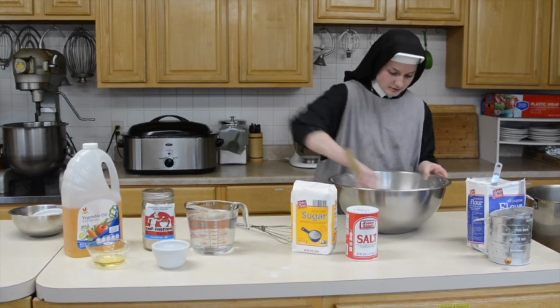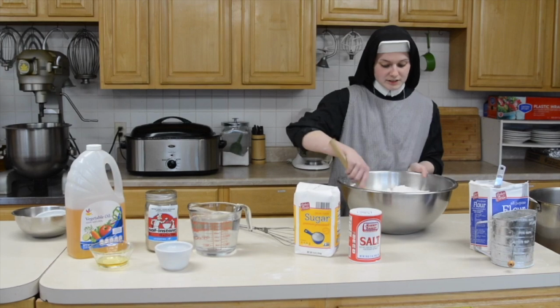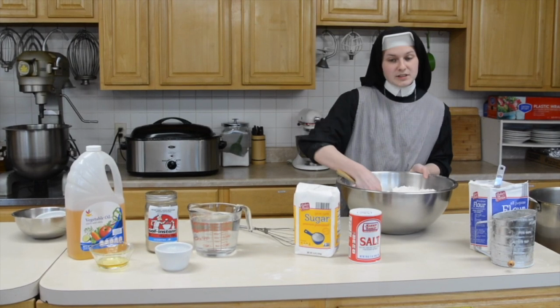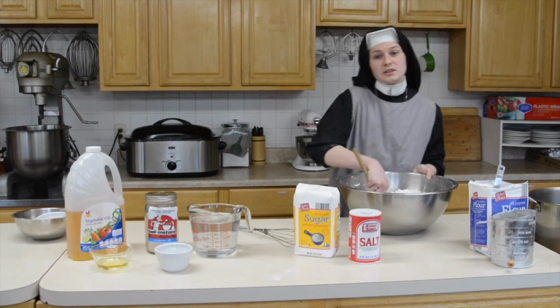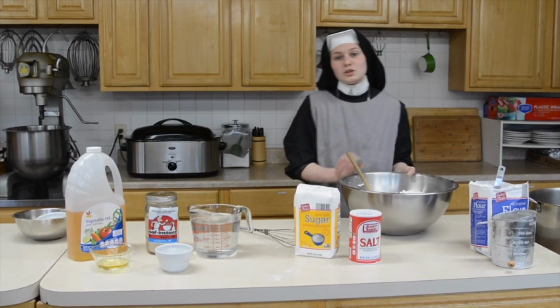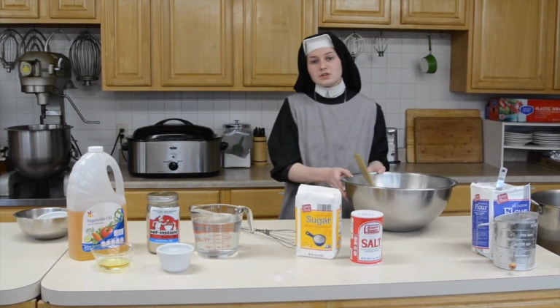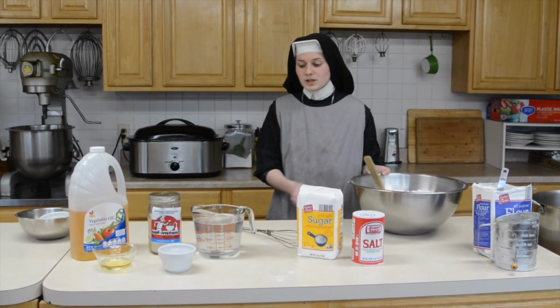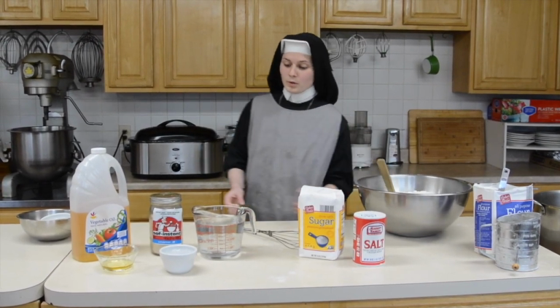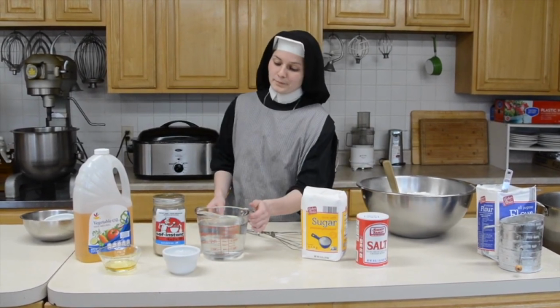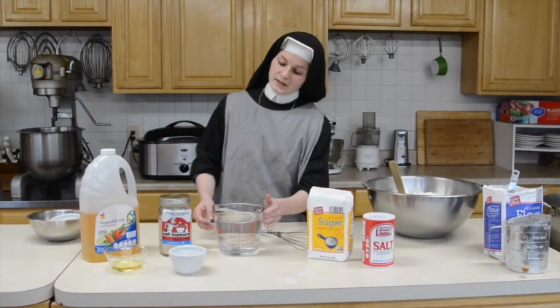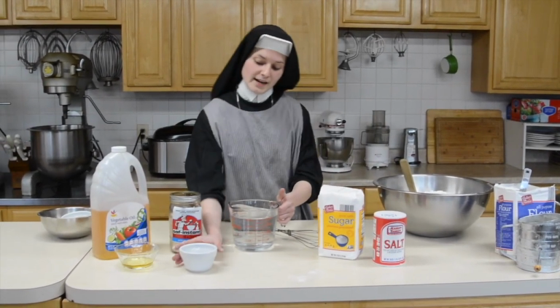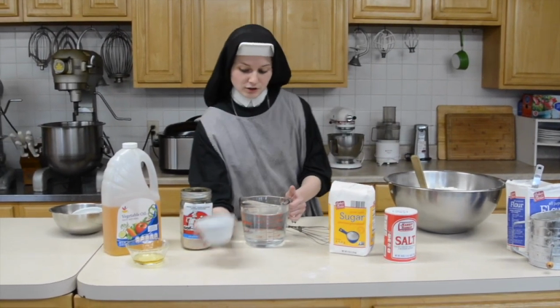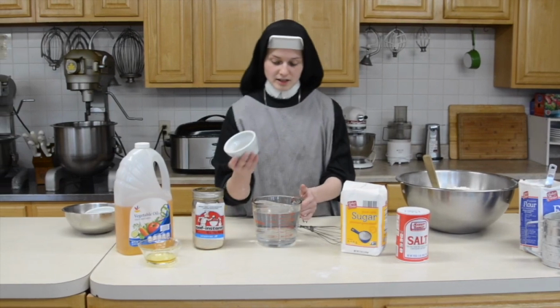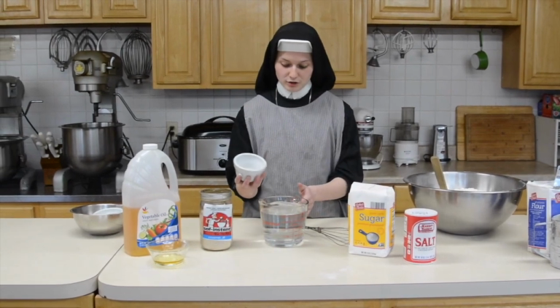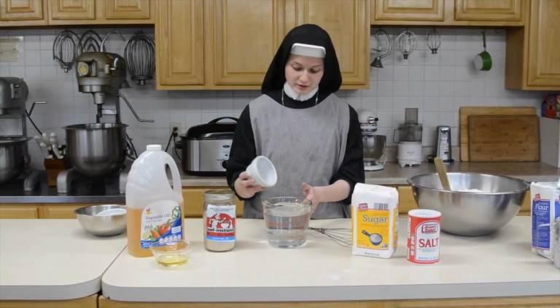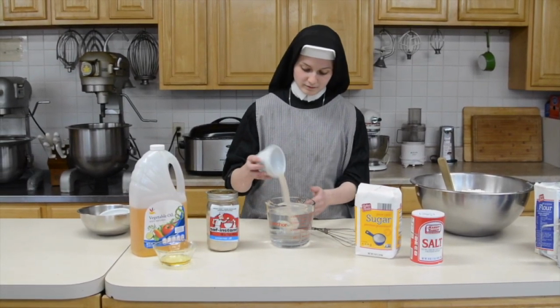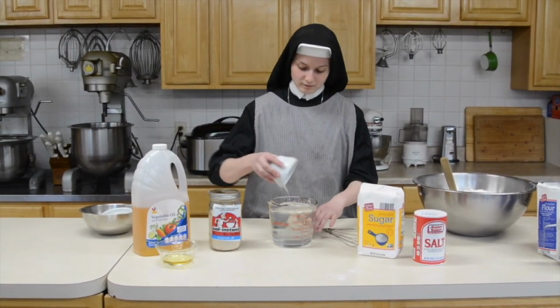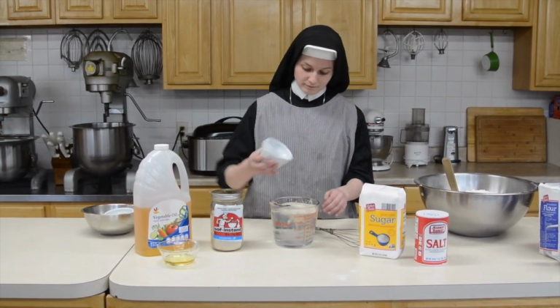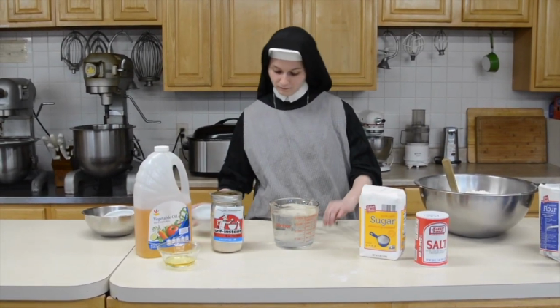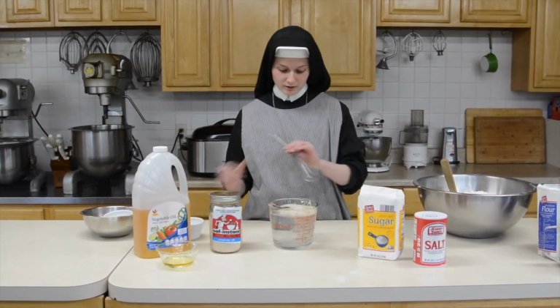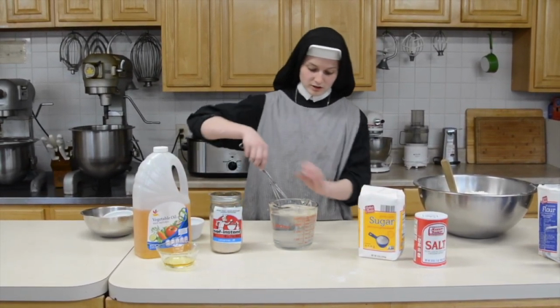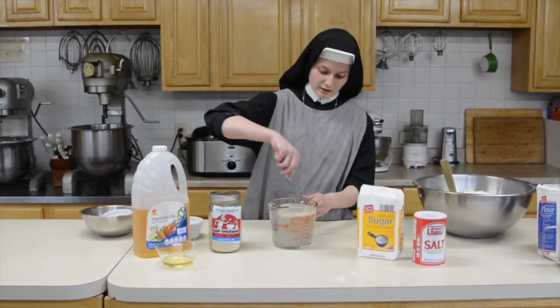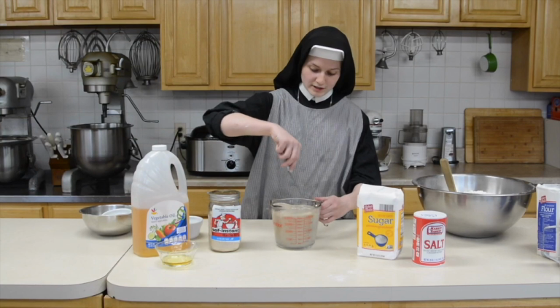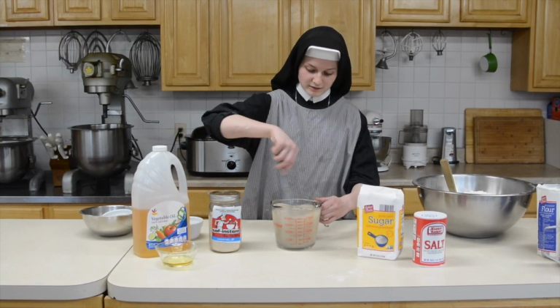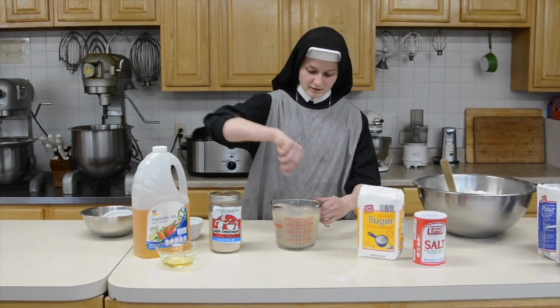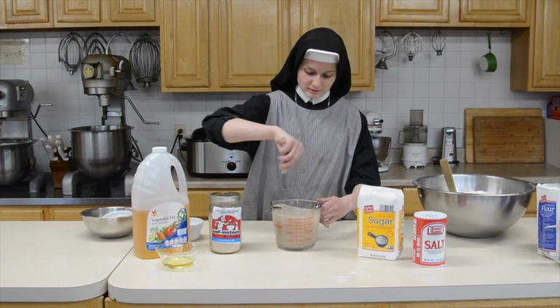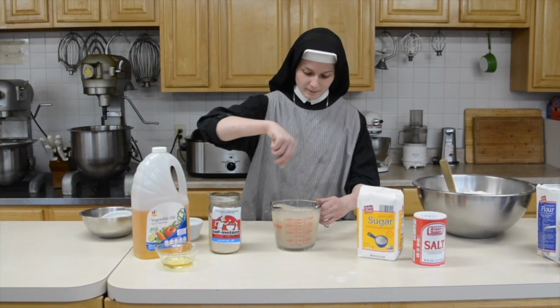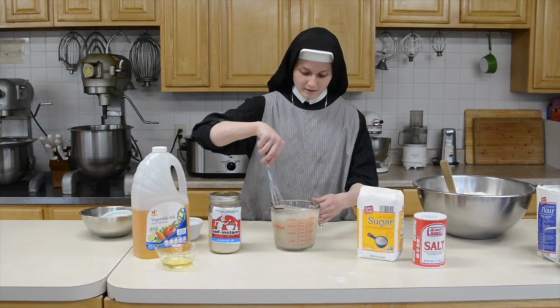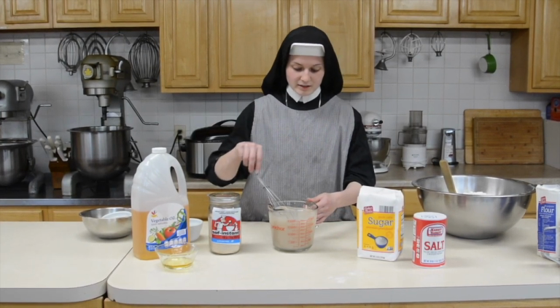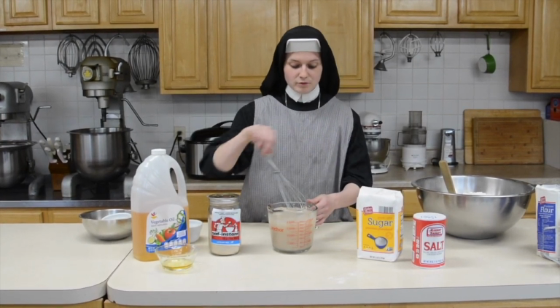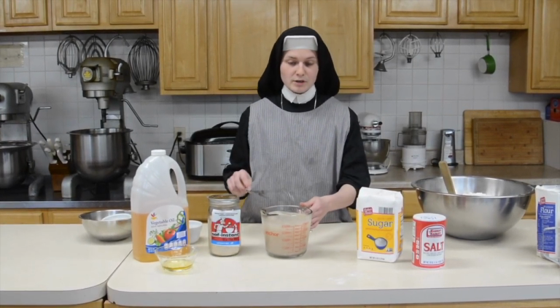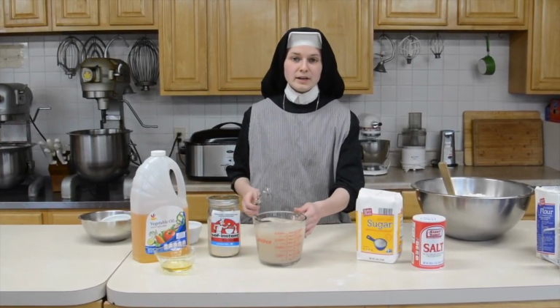Once this is done, you need to take your warm water and add your yeast and sugar mix. Just give it a little whisk and let it sit for one to two minutes.